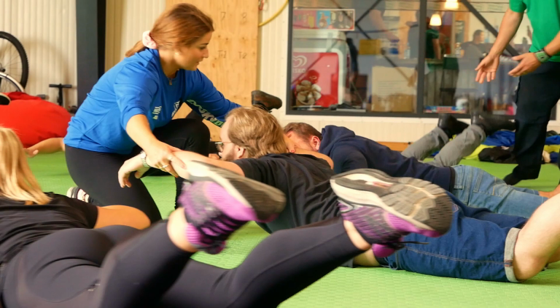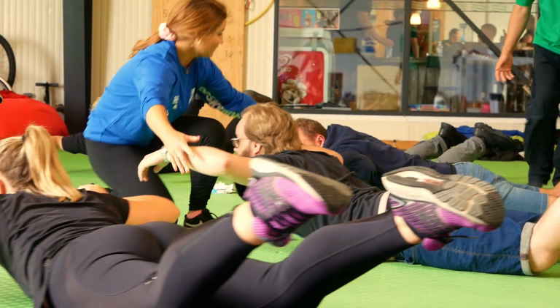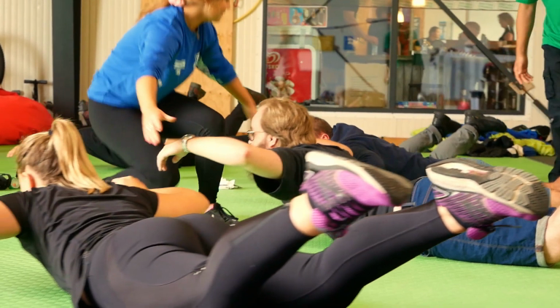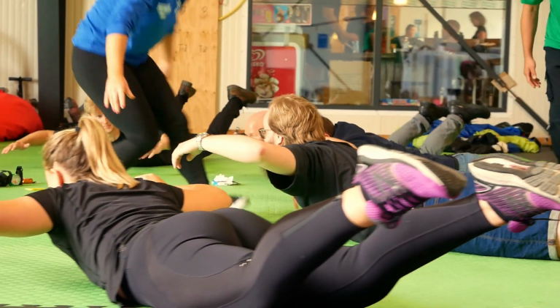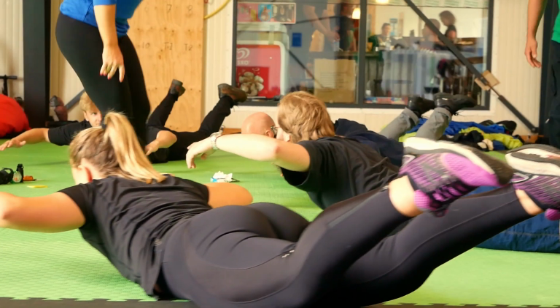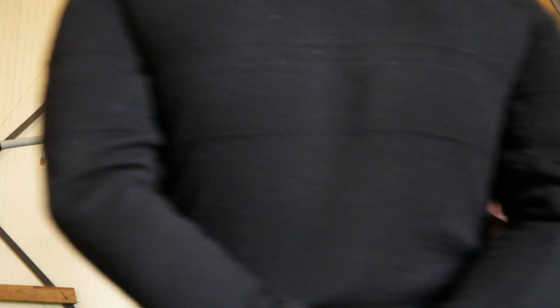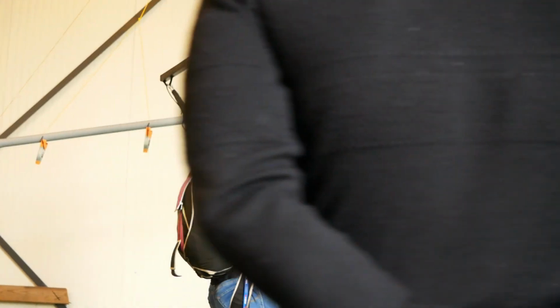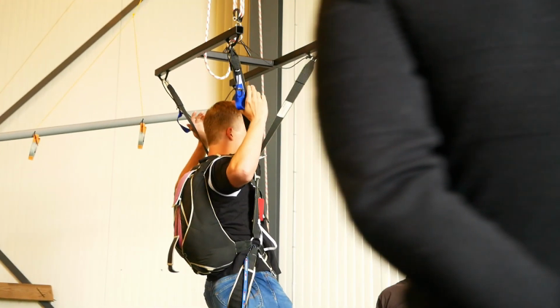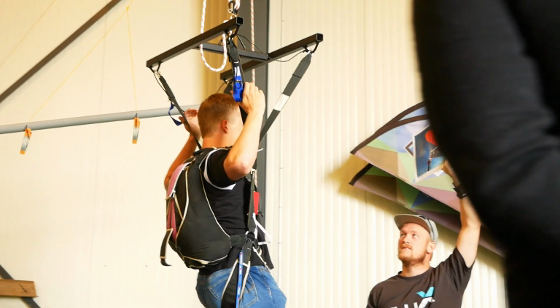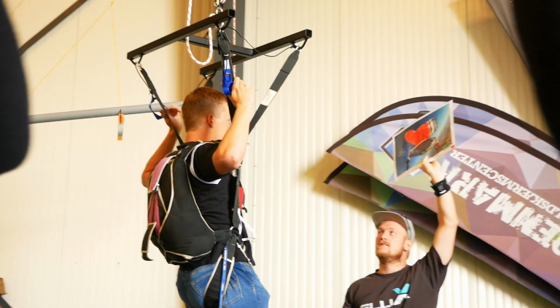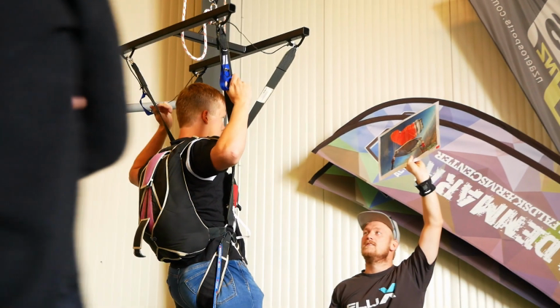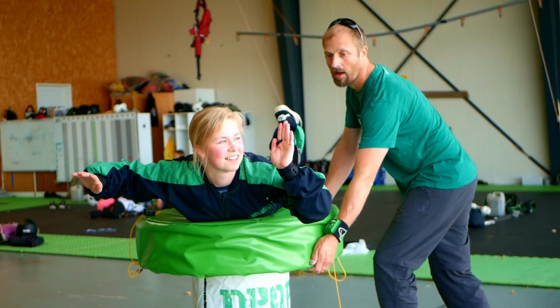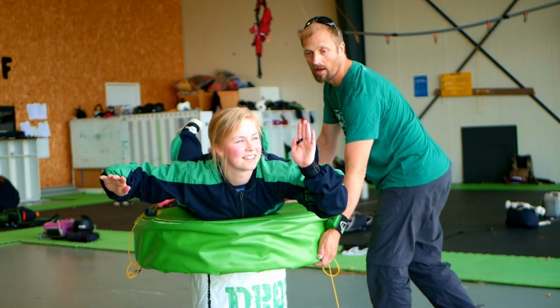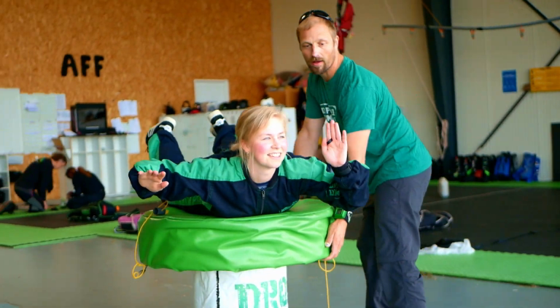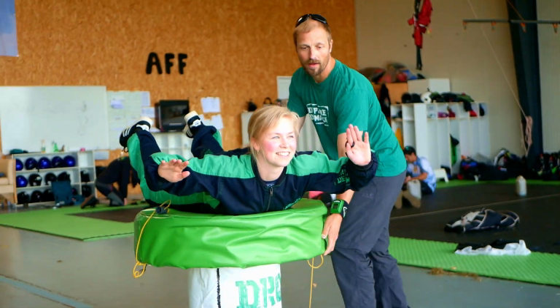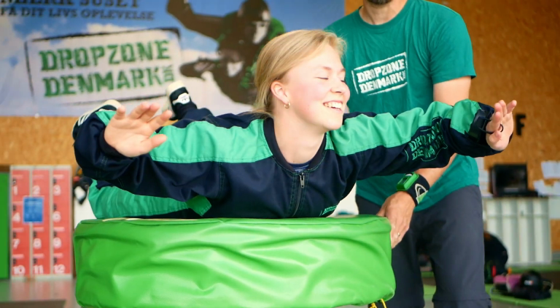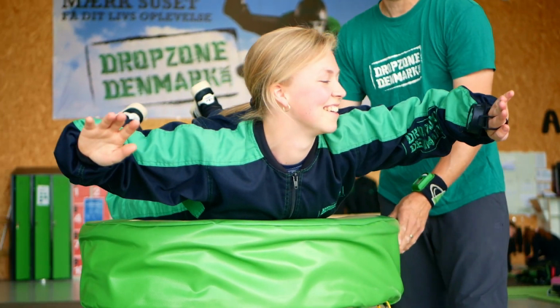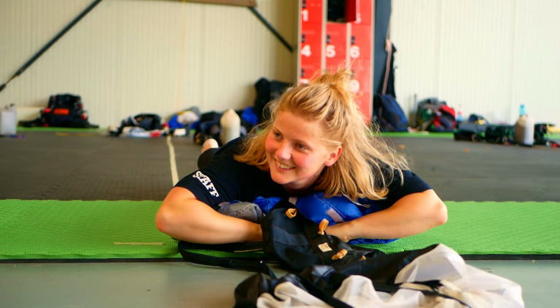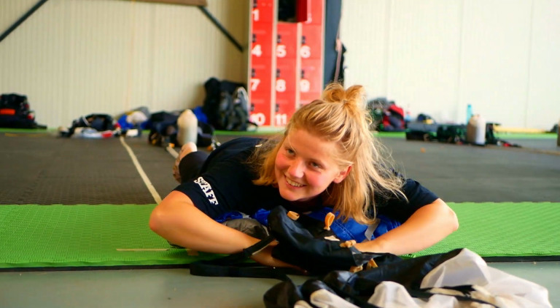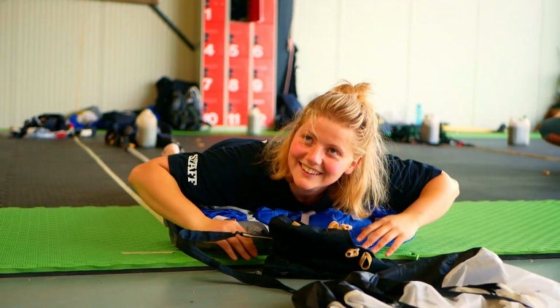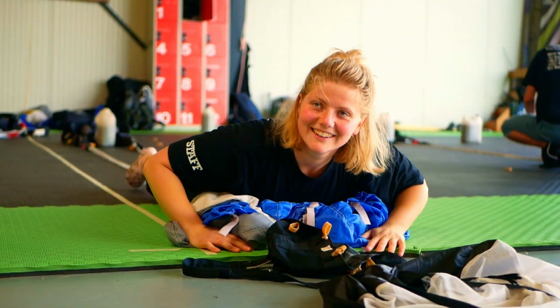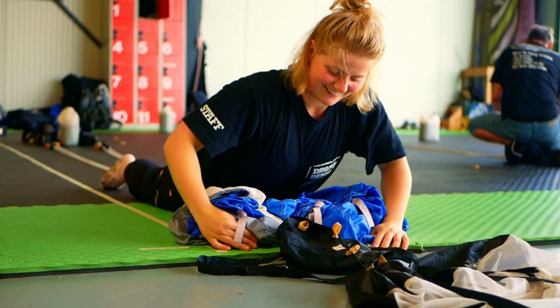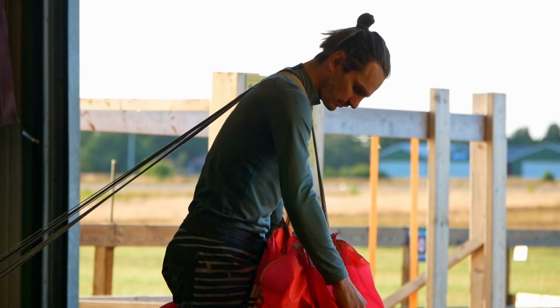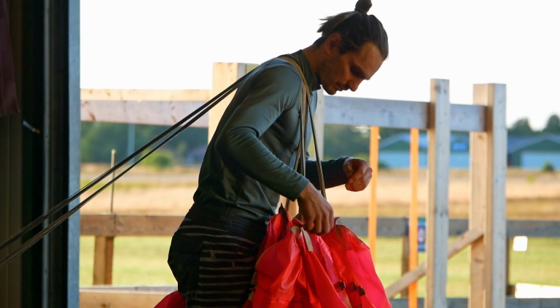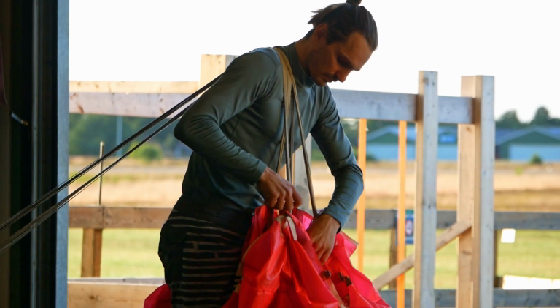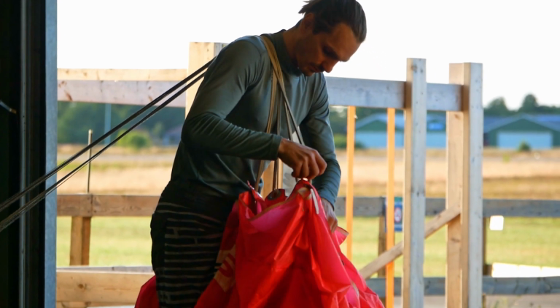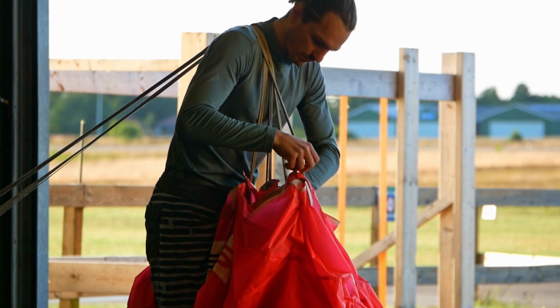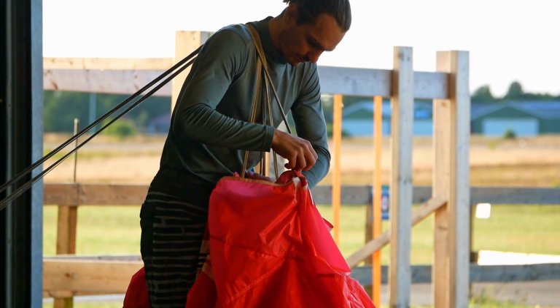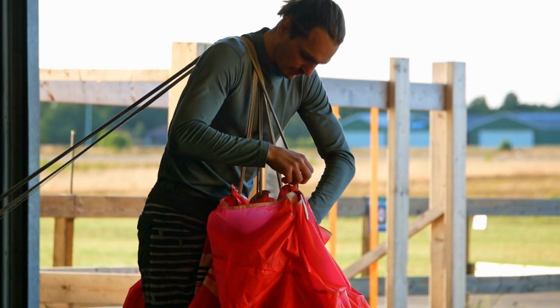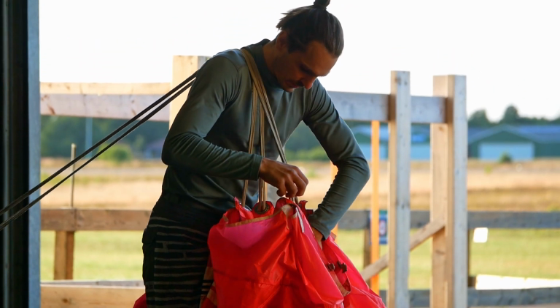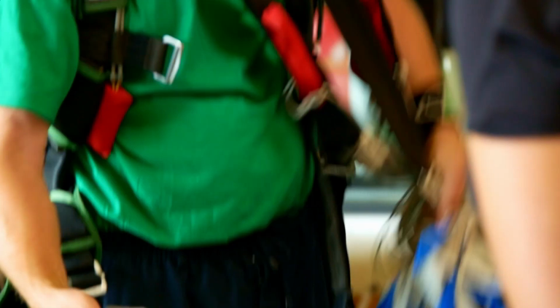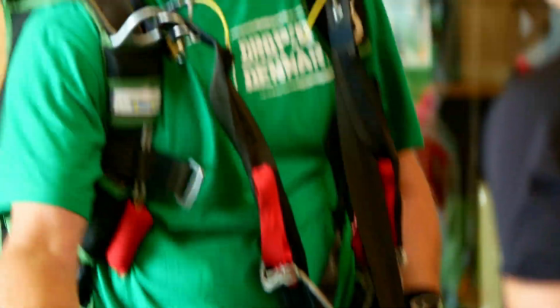At our location, you will always find professional instructors who have safety as their first priority. Our packing area is exclusively staffed by professional parachute packers, so the equipment is always maintained to the highest standards.